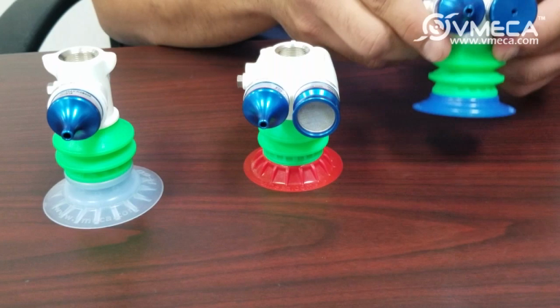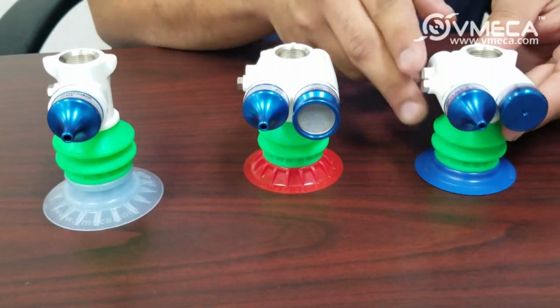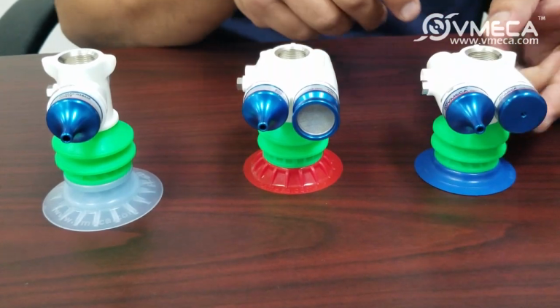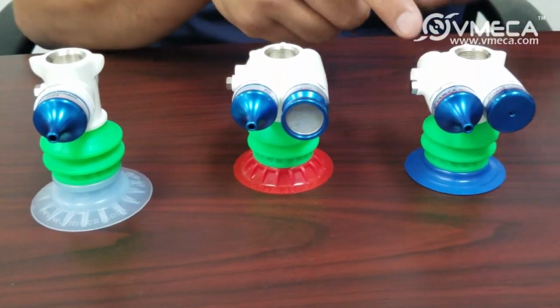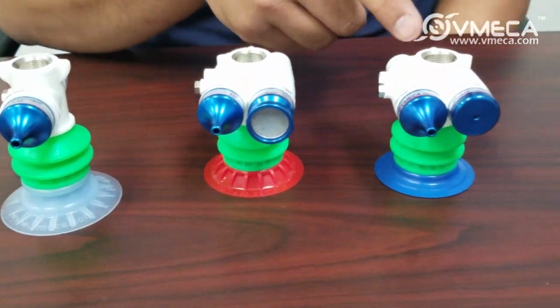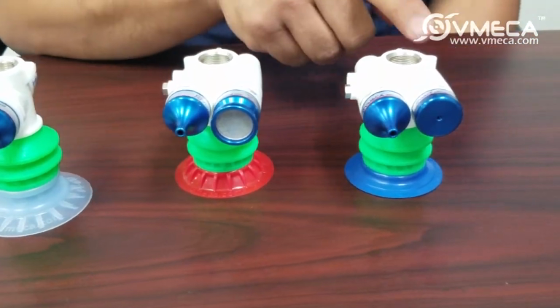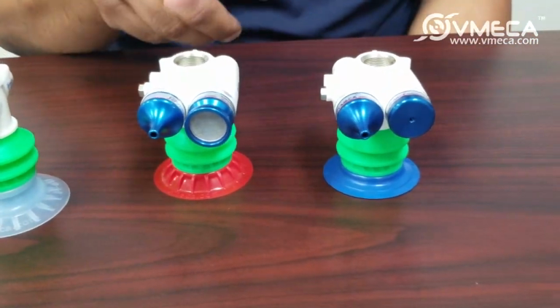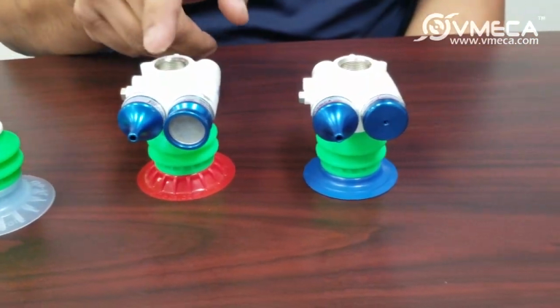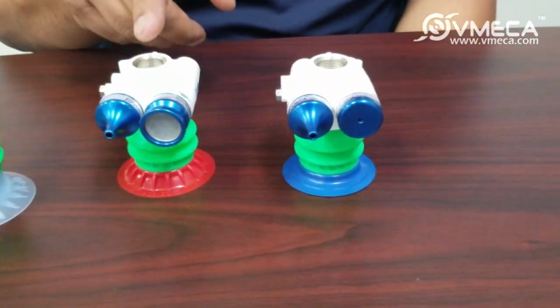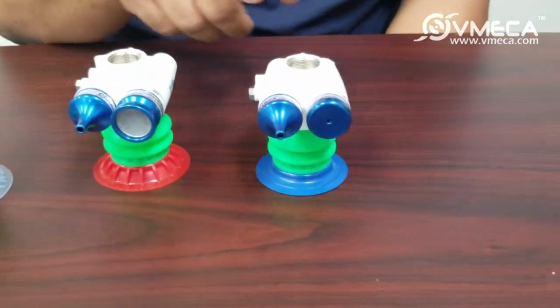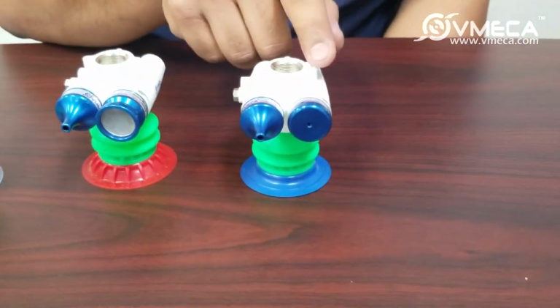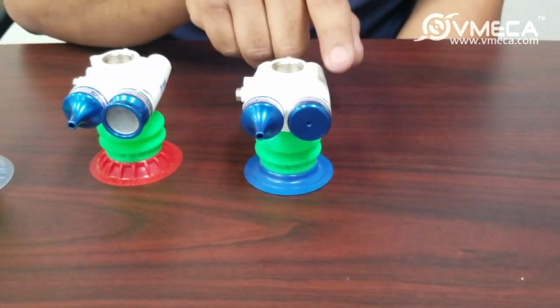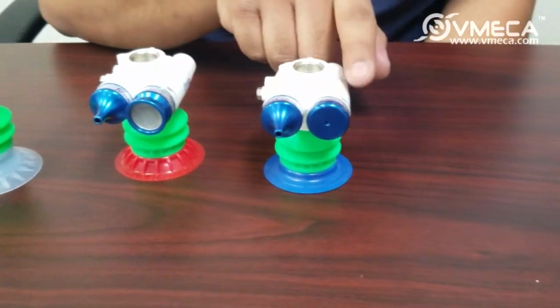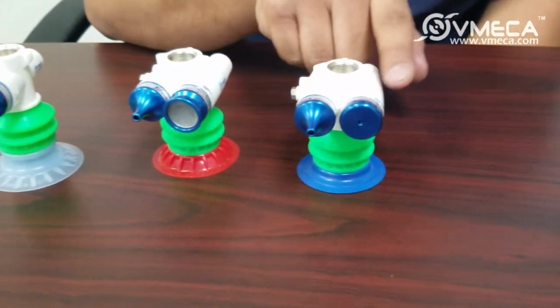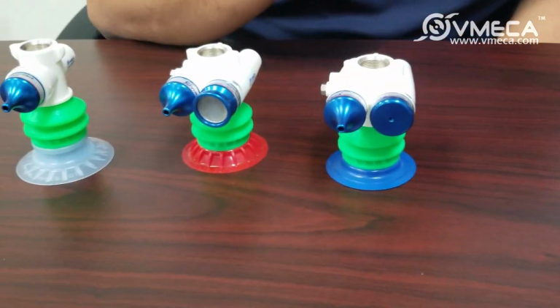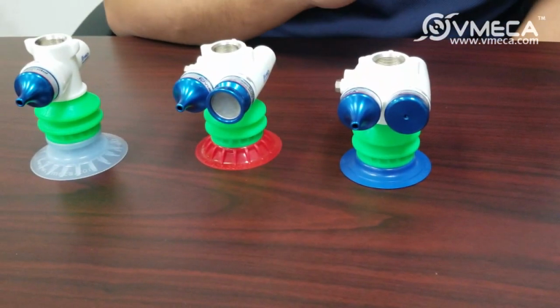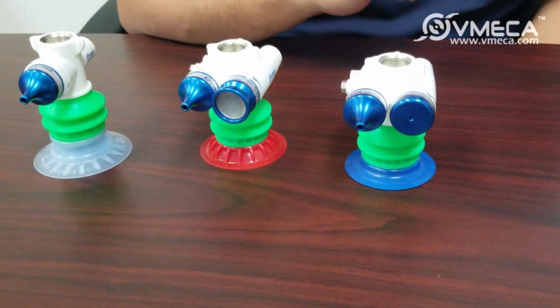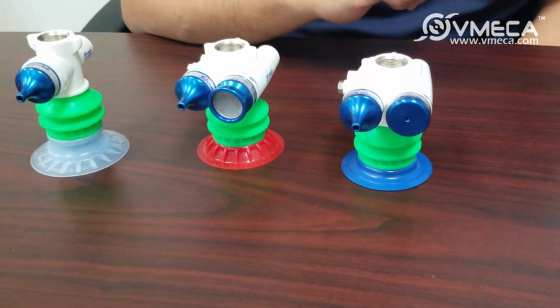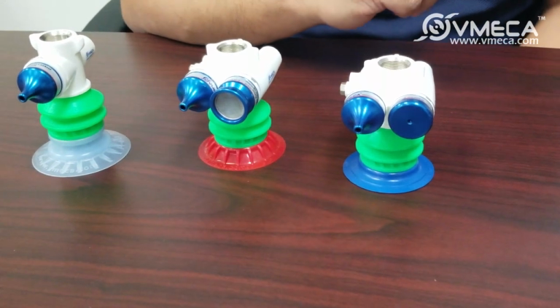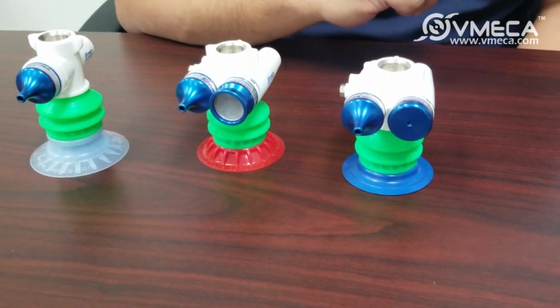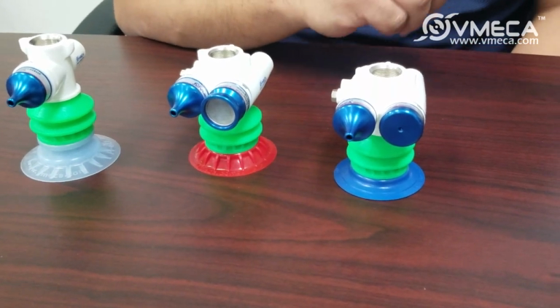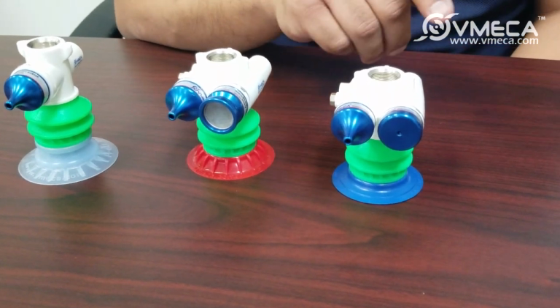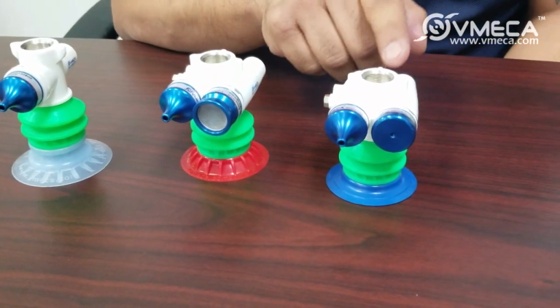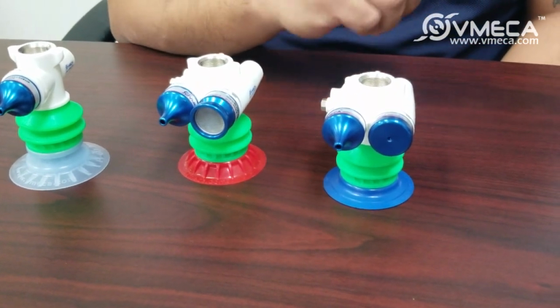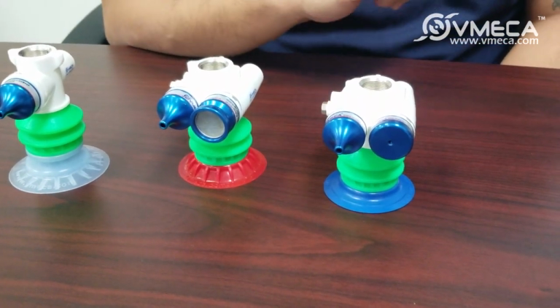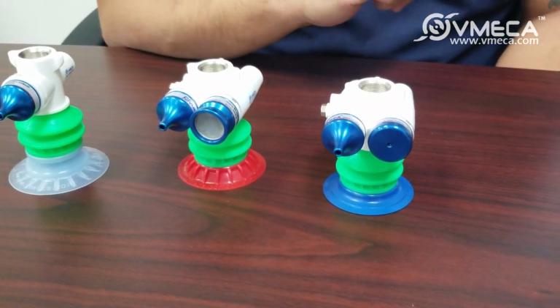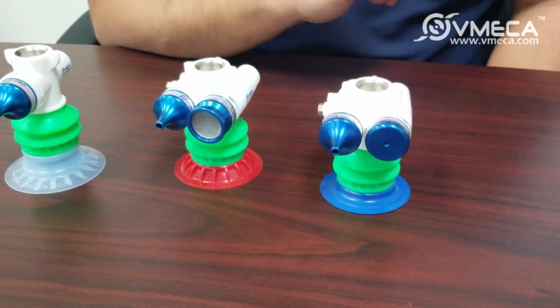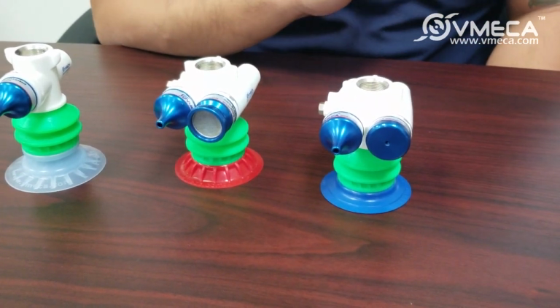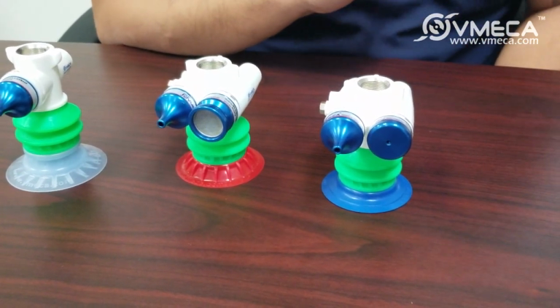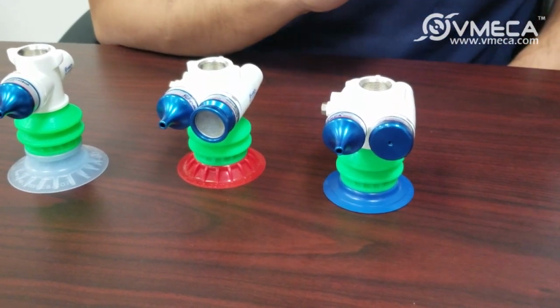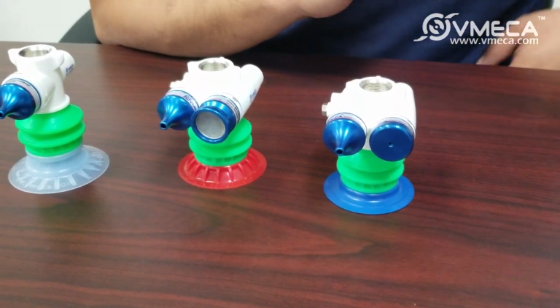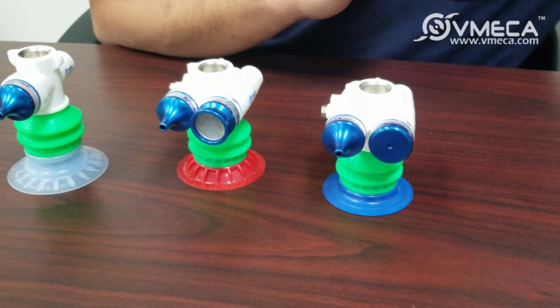The C type is similar to the B type, but the C type has a built-in check valve integrated inside. You can use the C type when you have an application that has a fast cycle time.